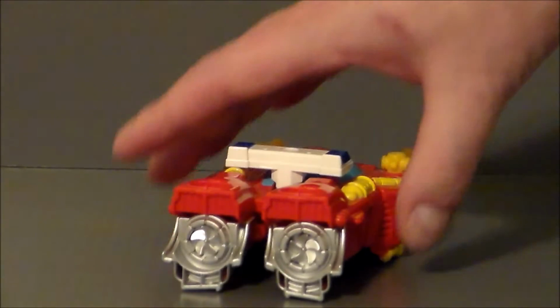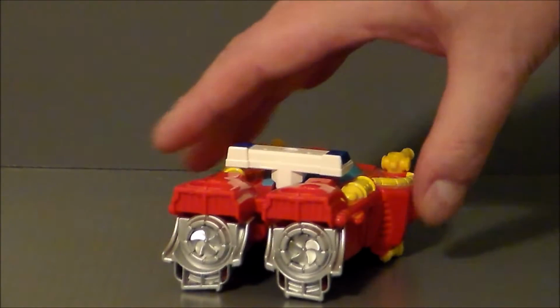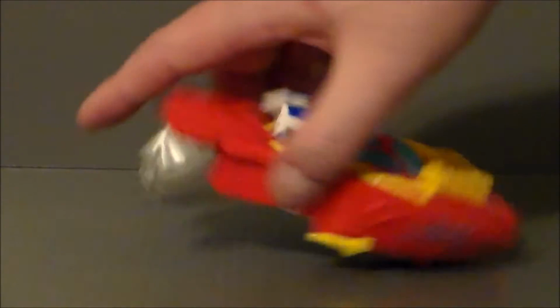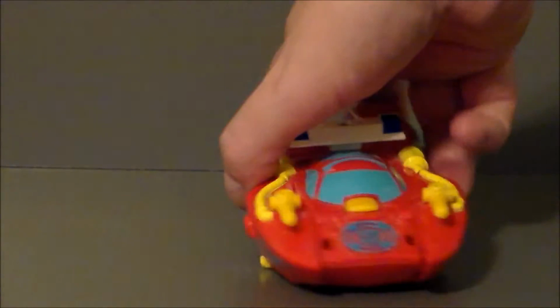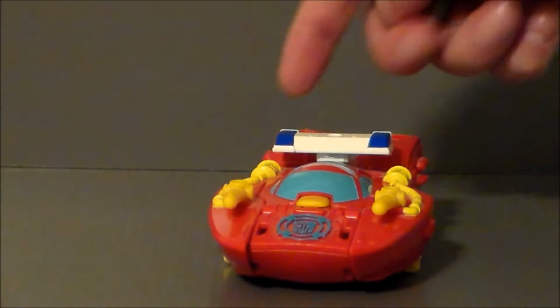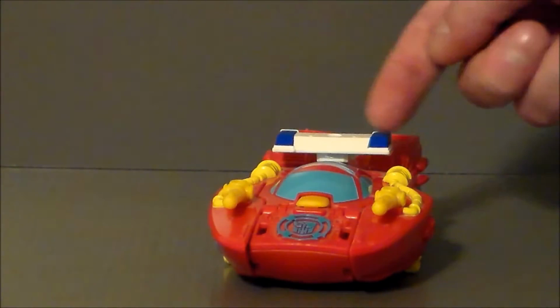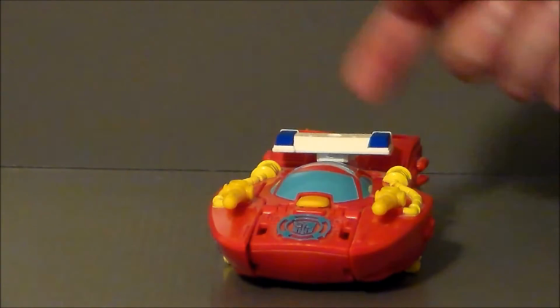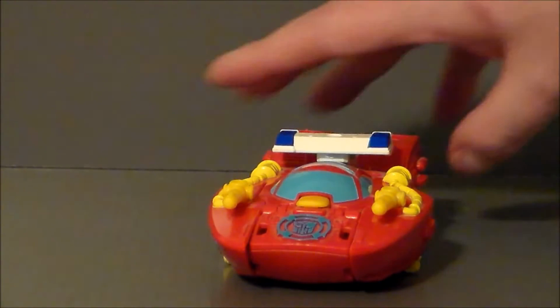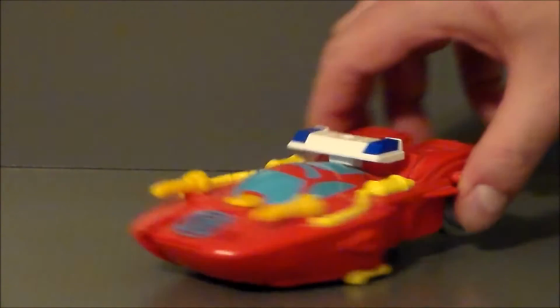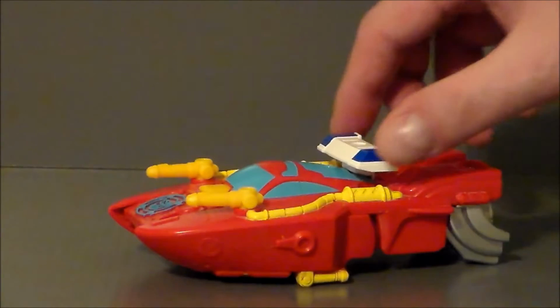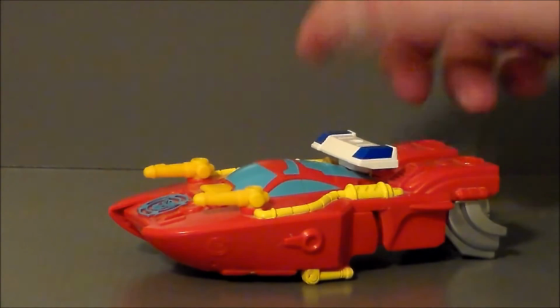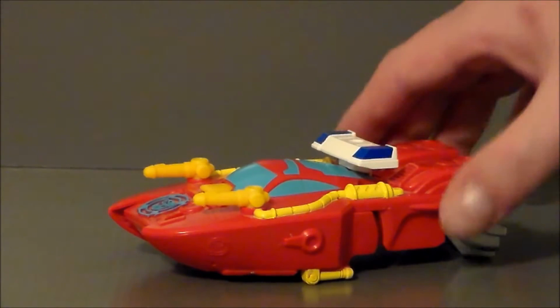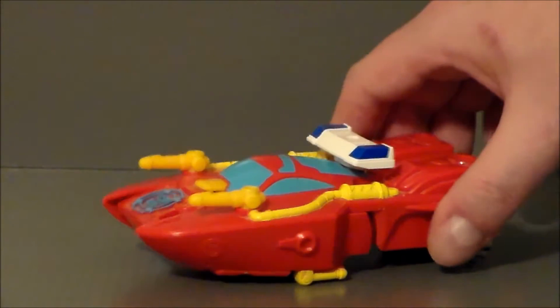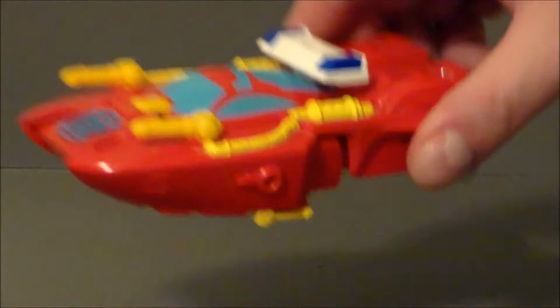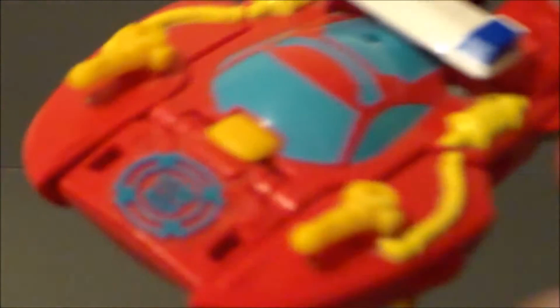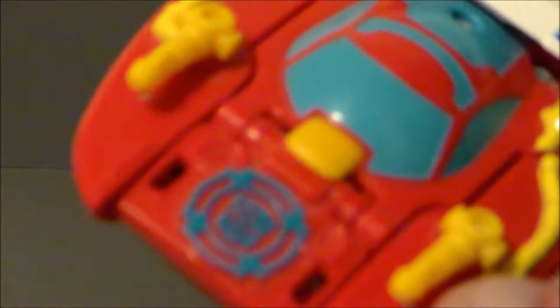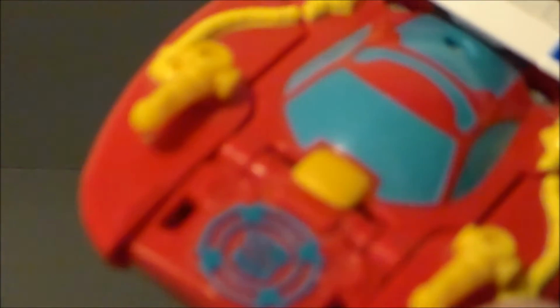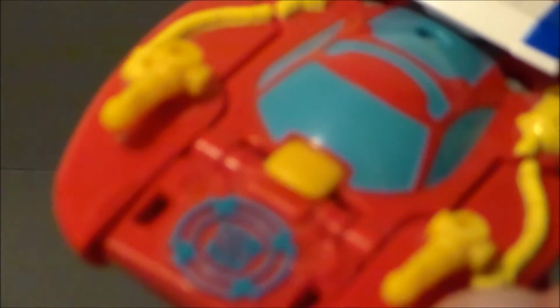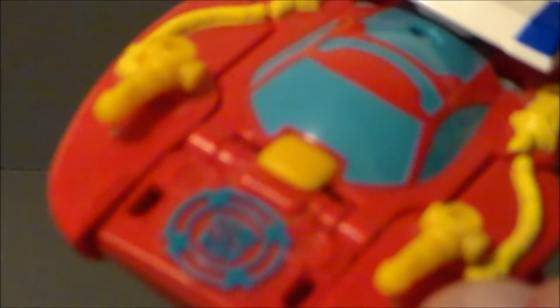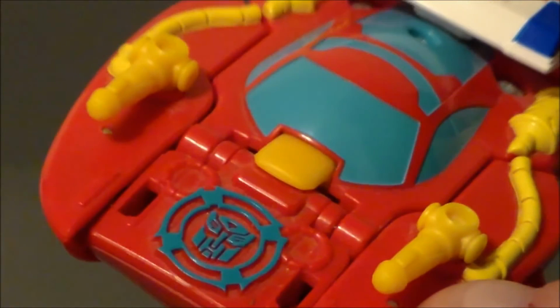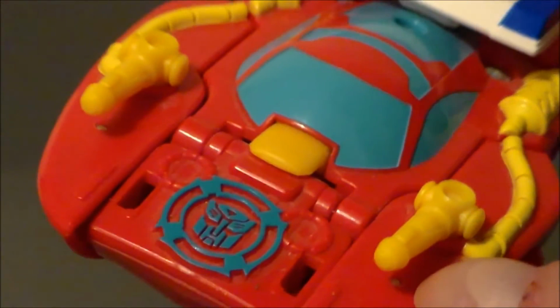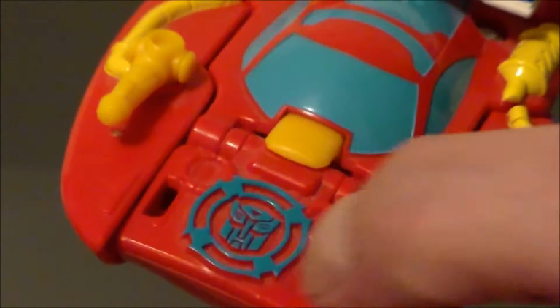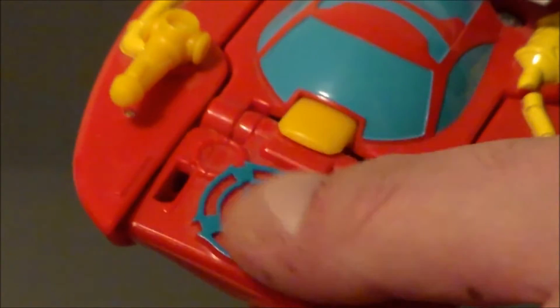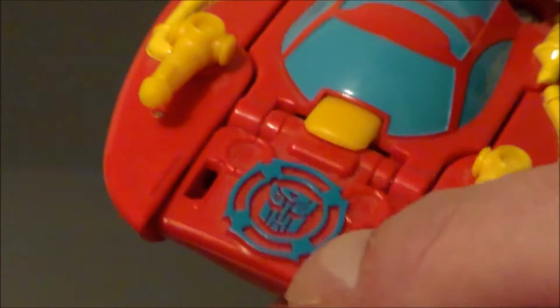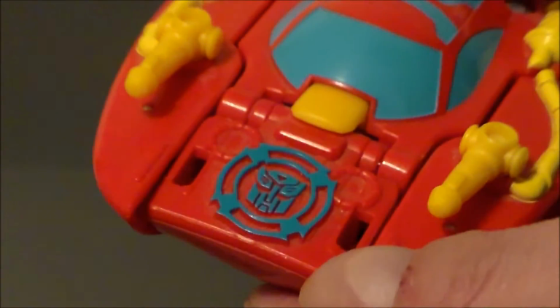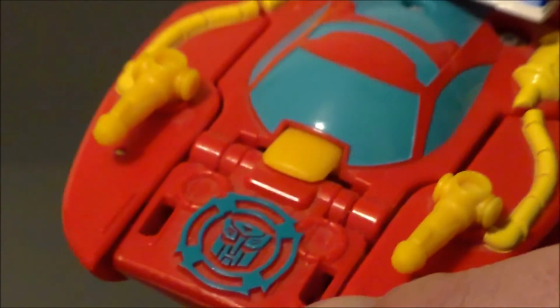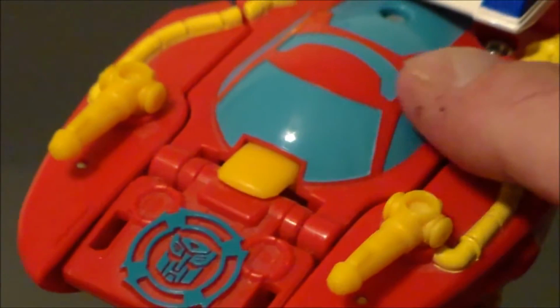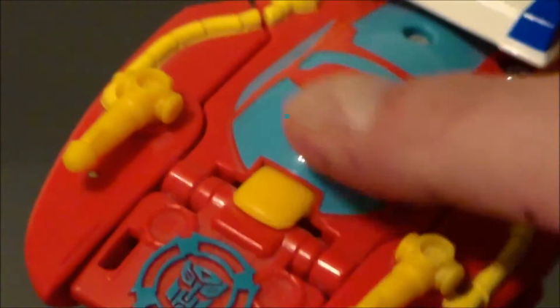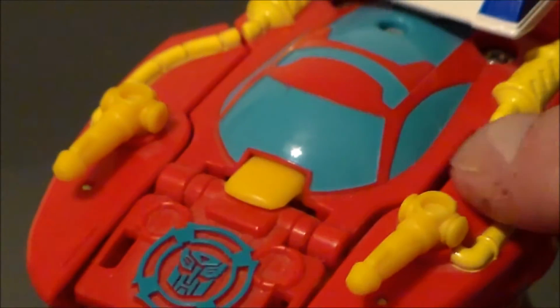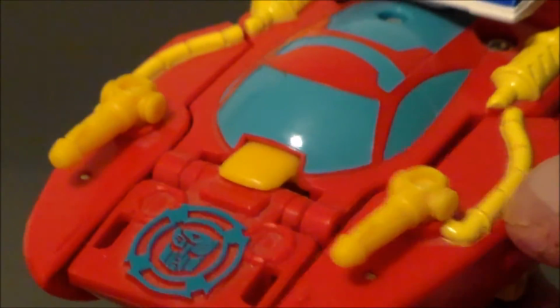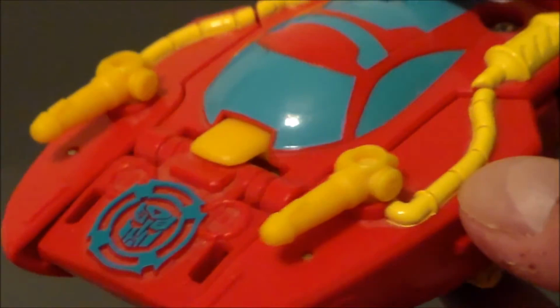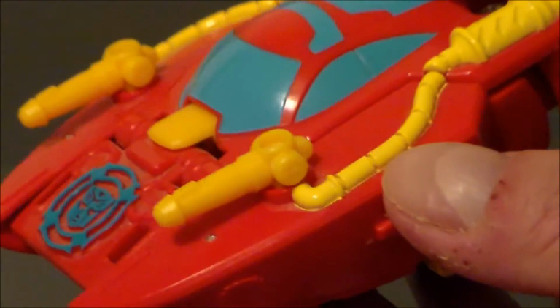There are some nice paint apps on it, and it is a police boat or rescue boat — an emergency boat. Looking at the detail on it, it's got an embossed Autobot logo, which is cool. We've got the windshield up here.